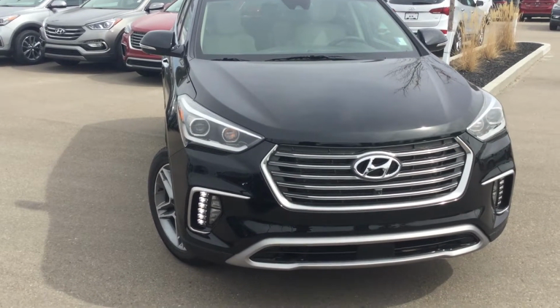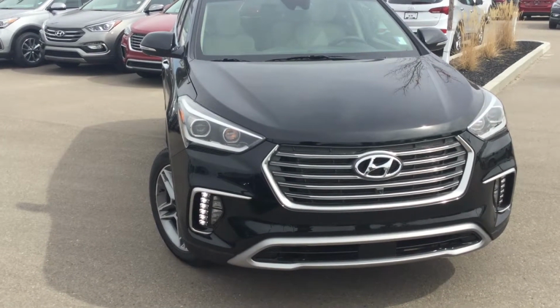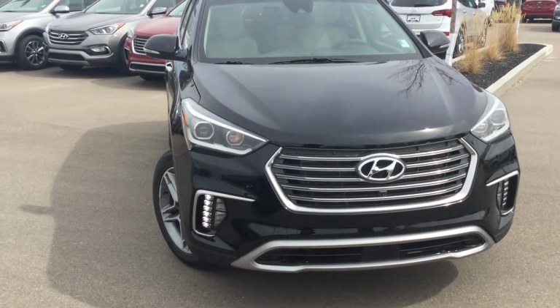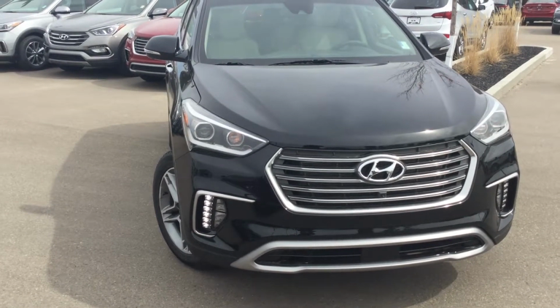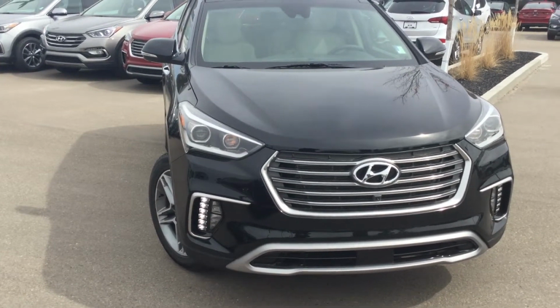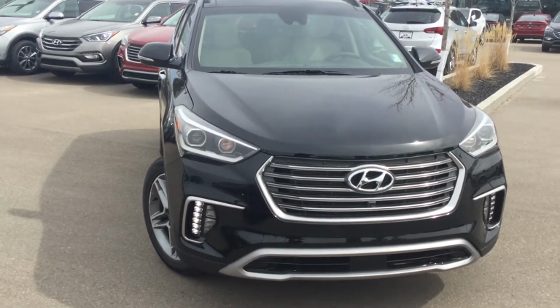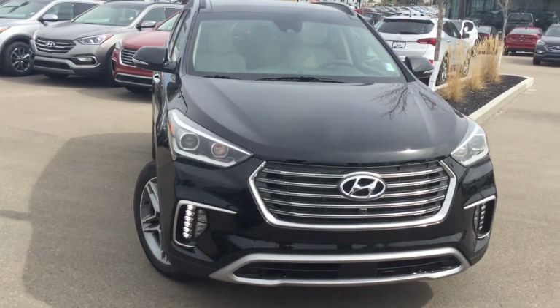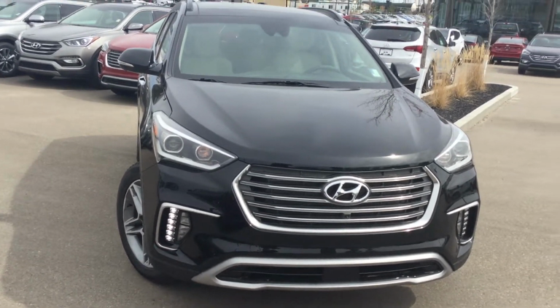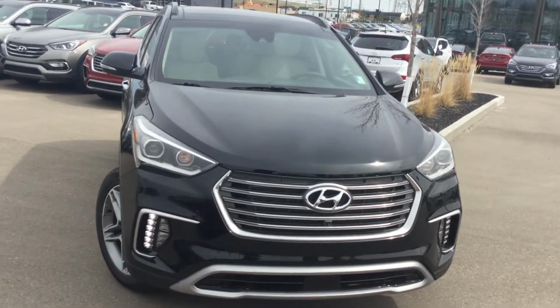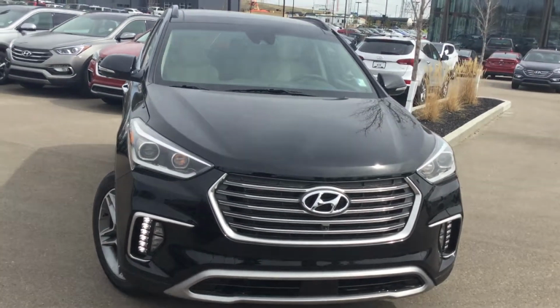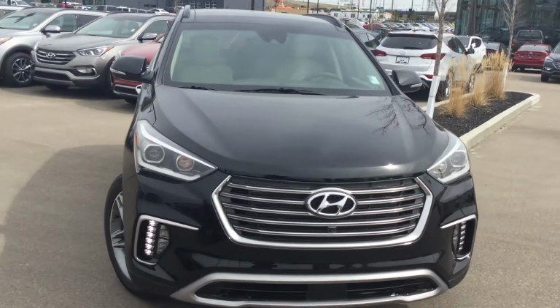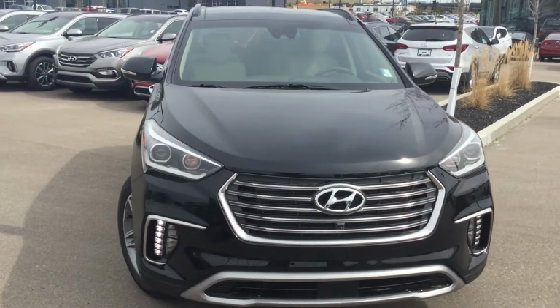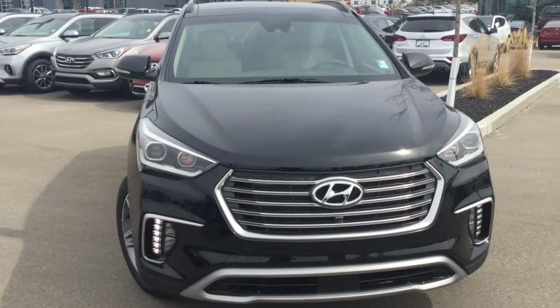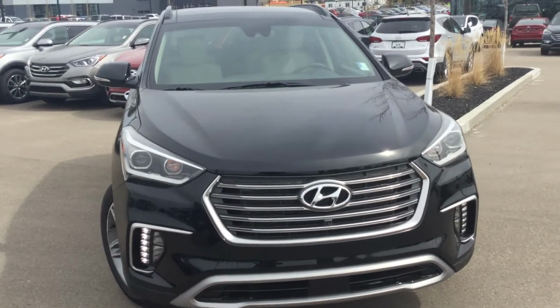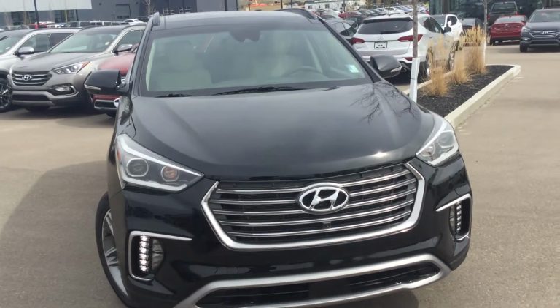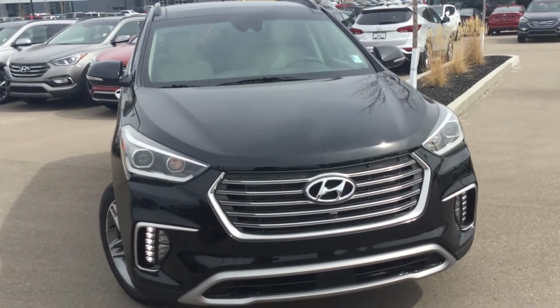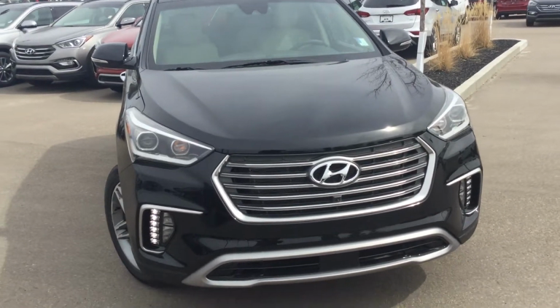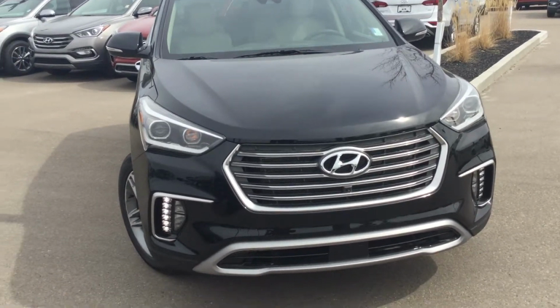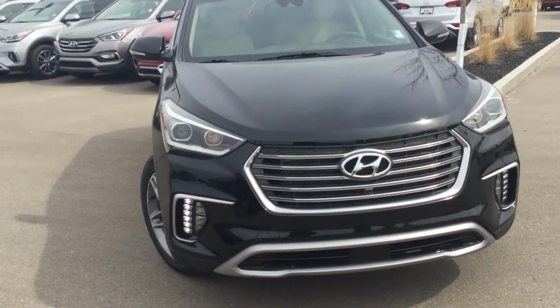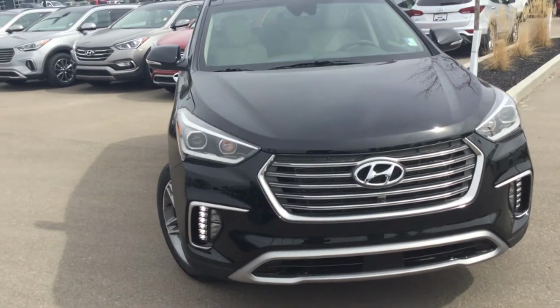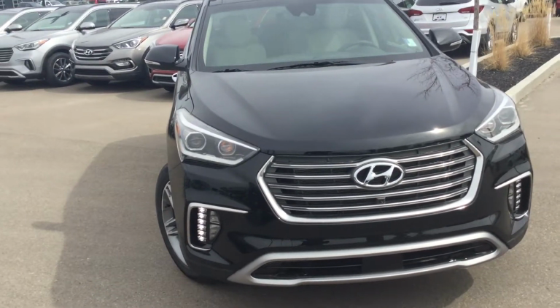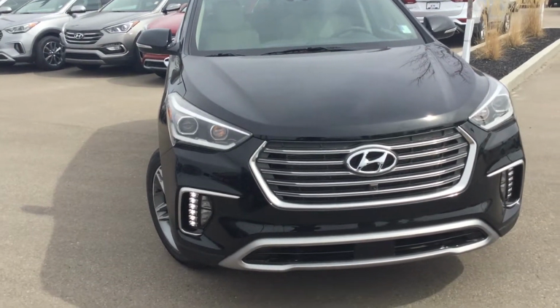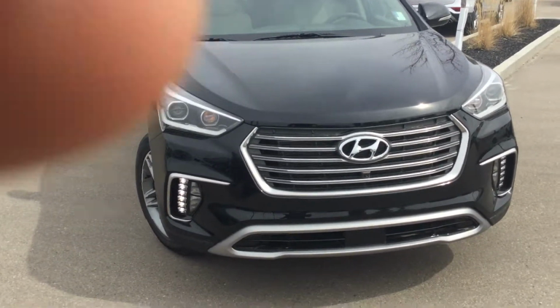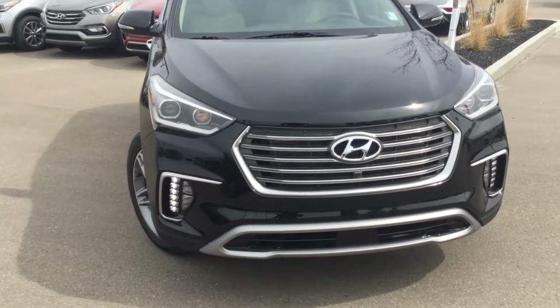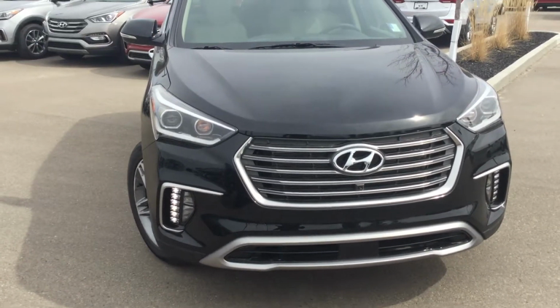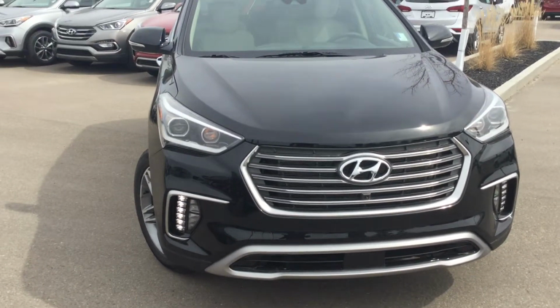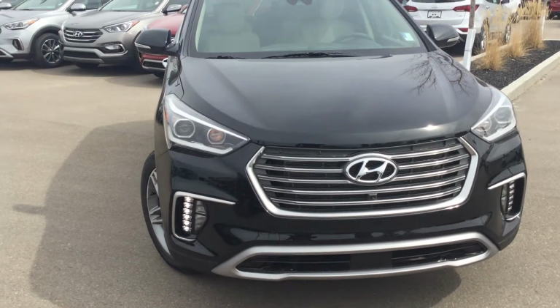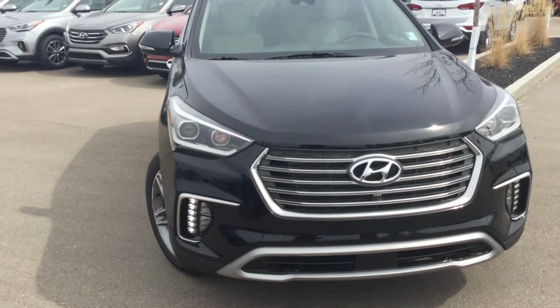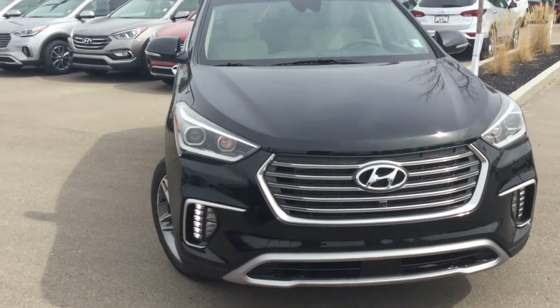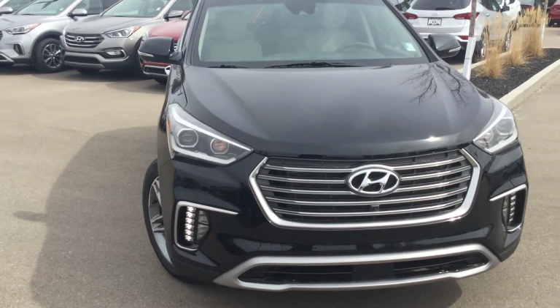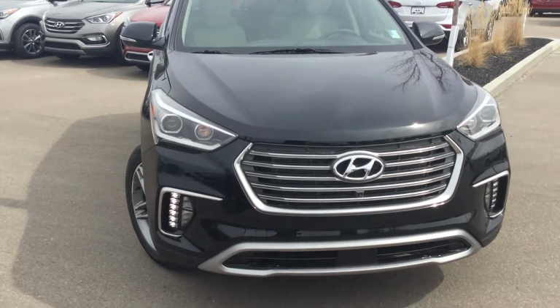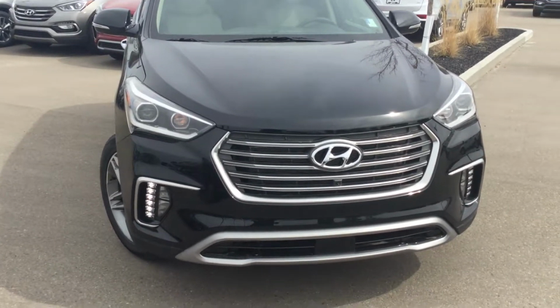Hey Brandon, this is Alex Arbeck here from River City Hyundai. I just wanted to thank you very much for inquiring about a vehicle with us. I wanted to give this quick video just showing all the great features of it, so when you do come in you know what it's all about. So I'll get started right away.